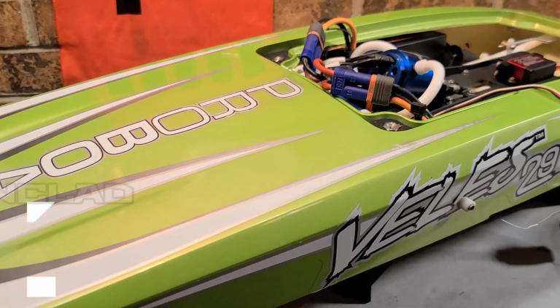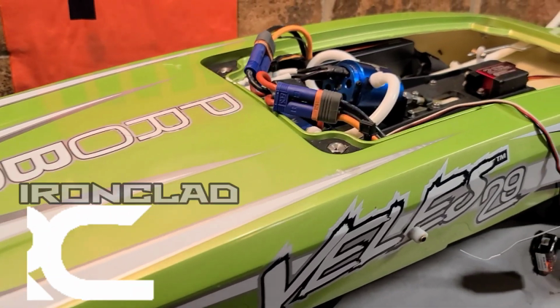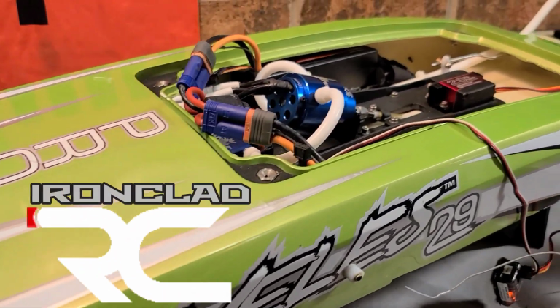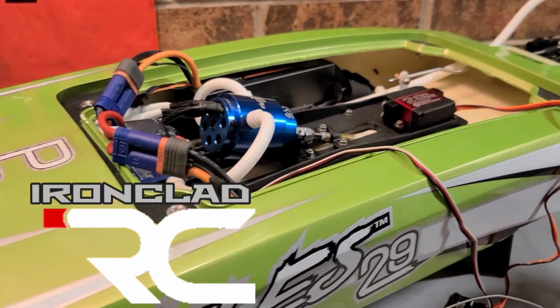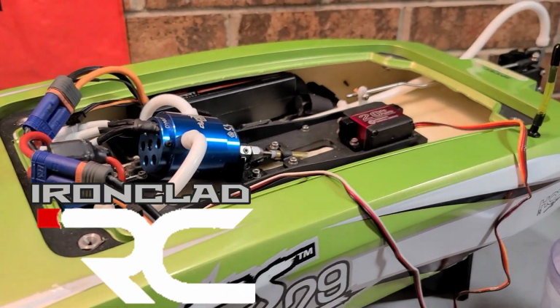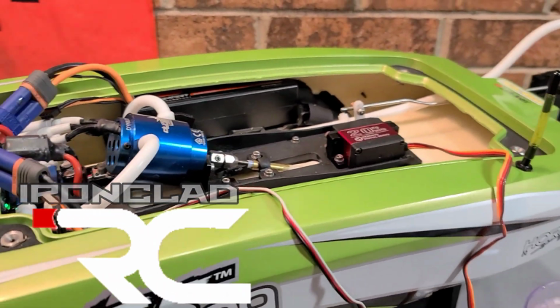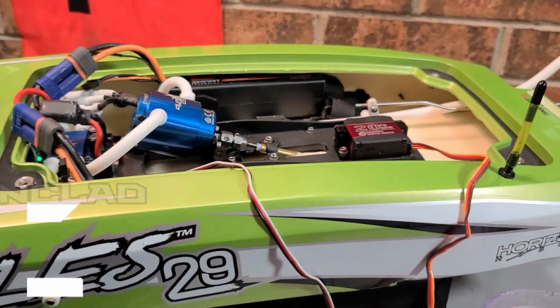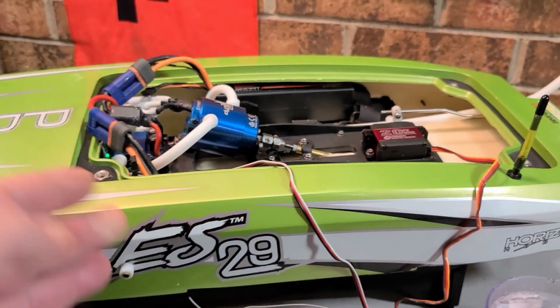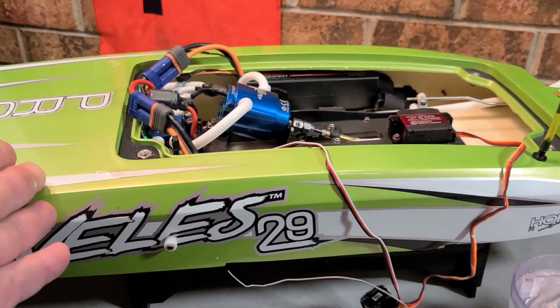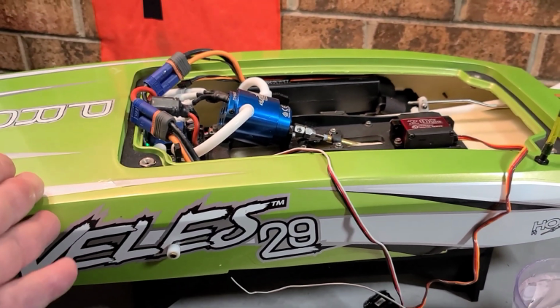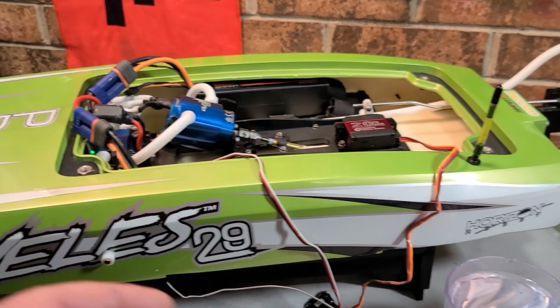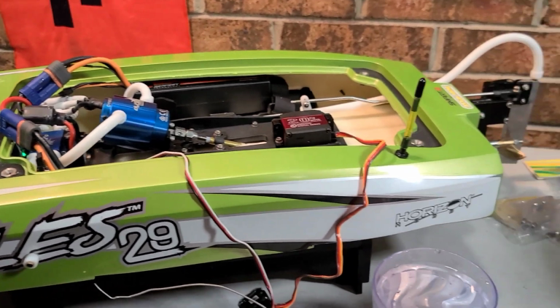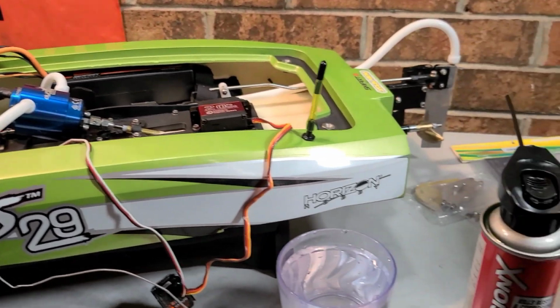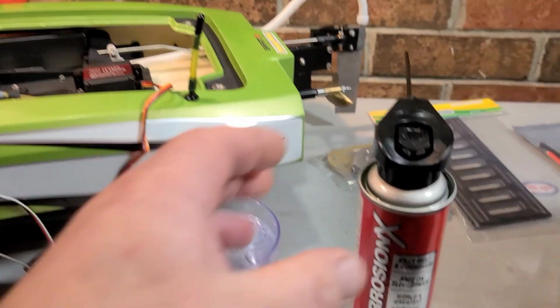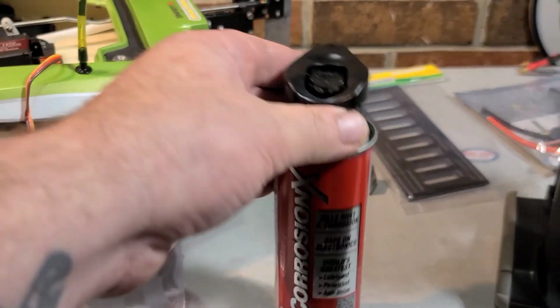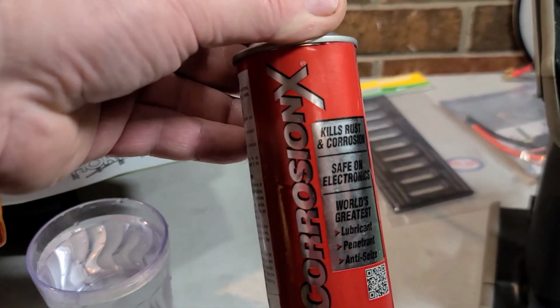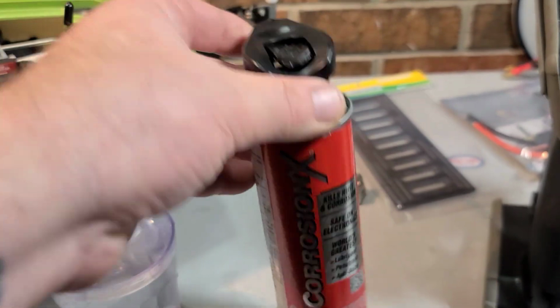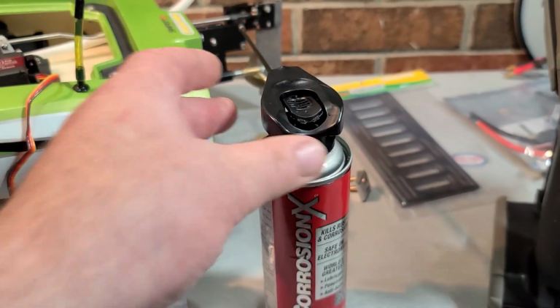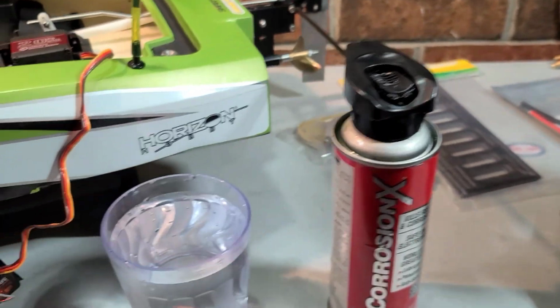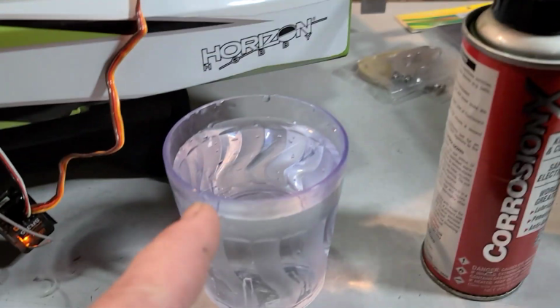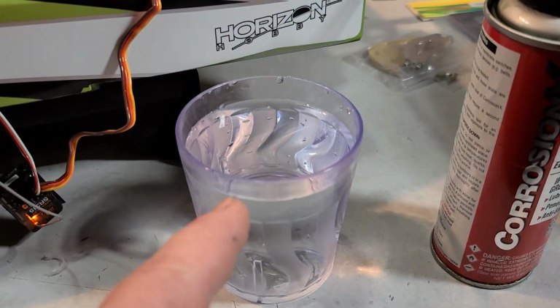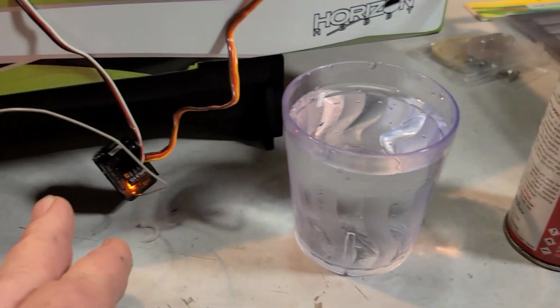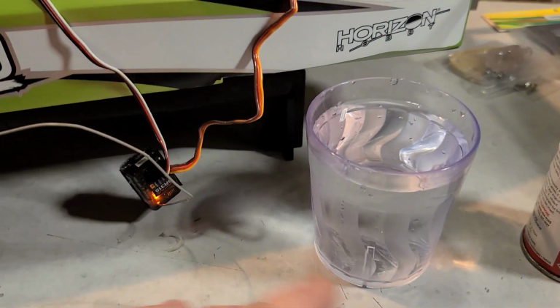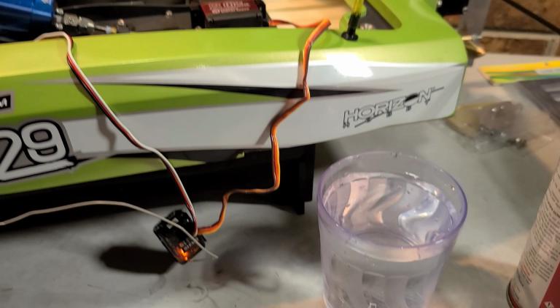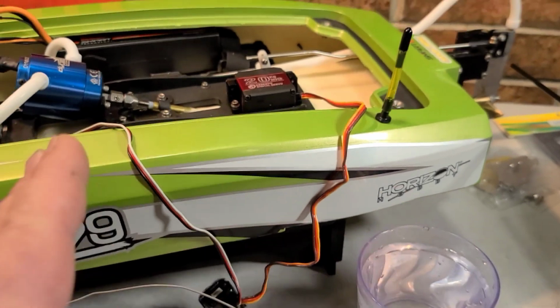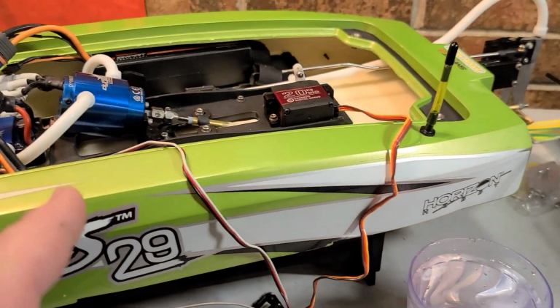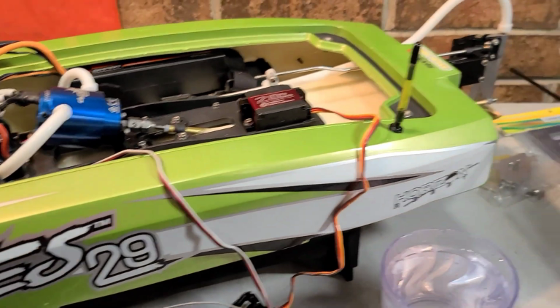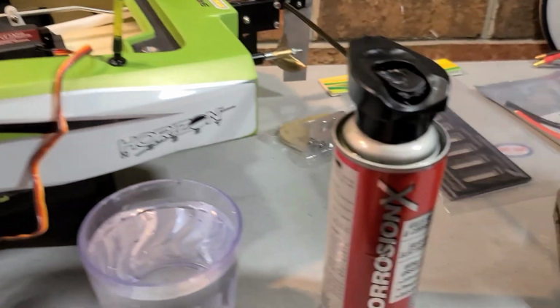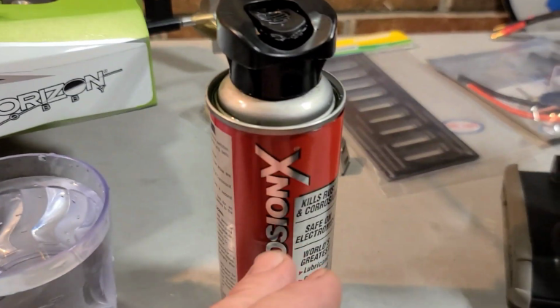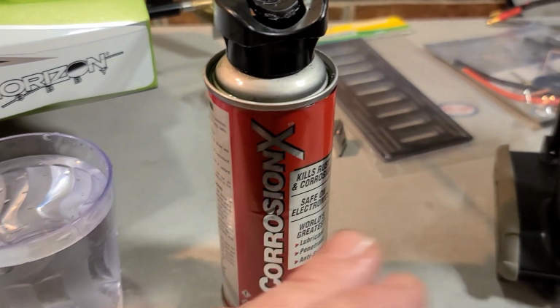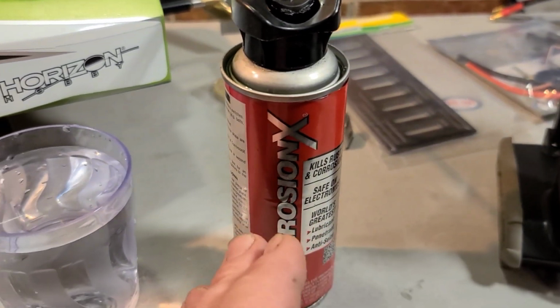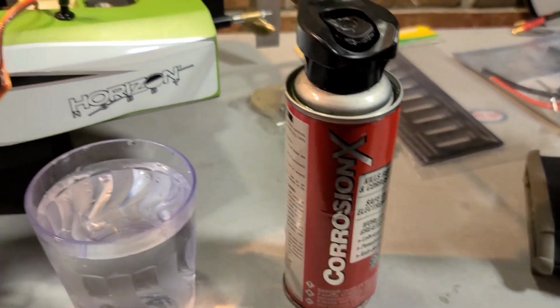Welcome back to the channel, you guys. I got the Velez 29 here and I got some Corrosion X. I'm going to do a little experiment to show you guys how well this Corrosion X works.